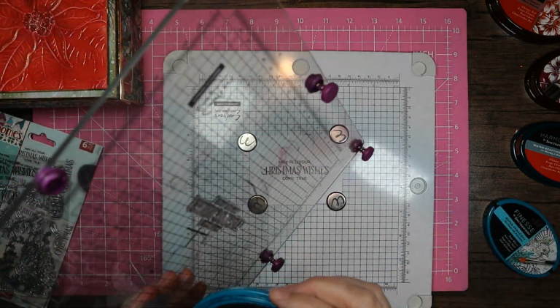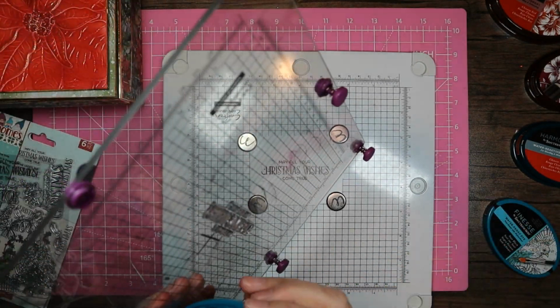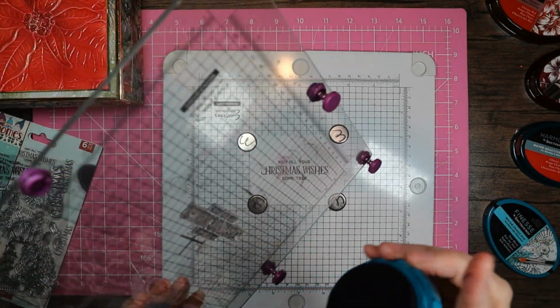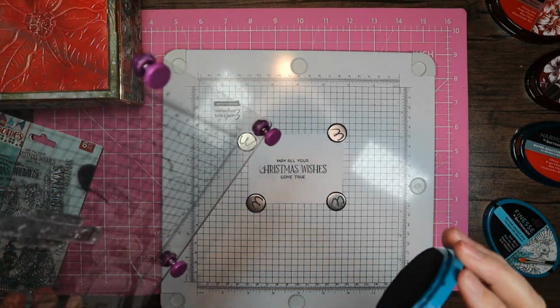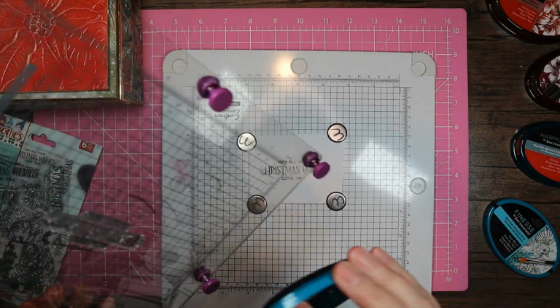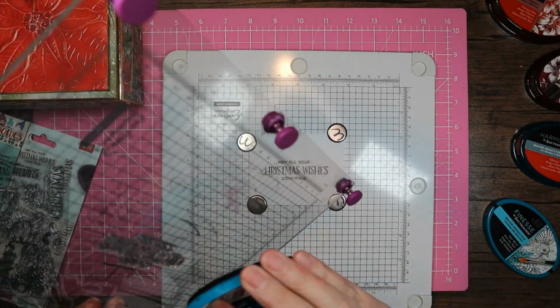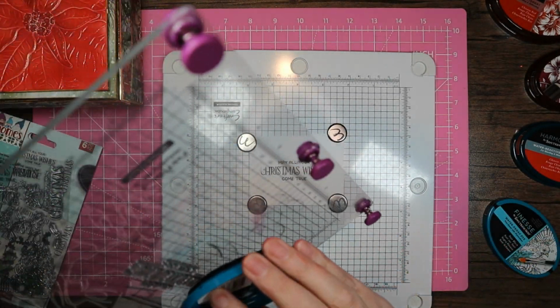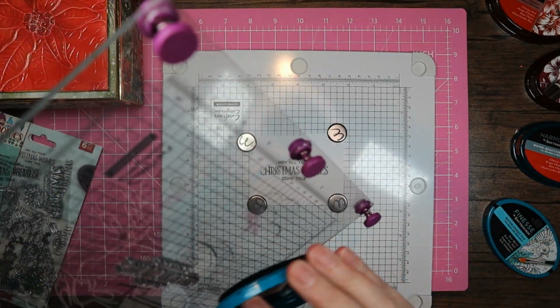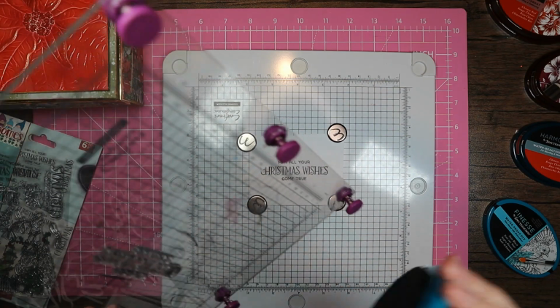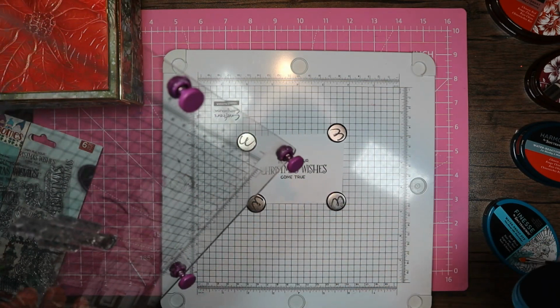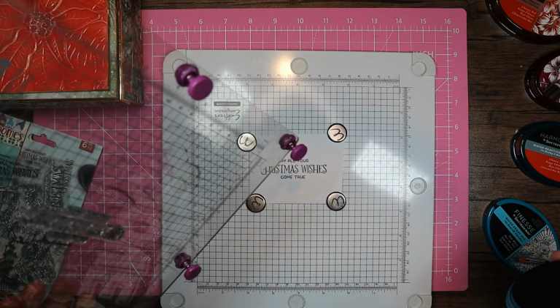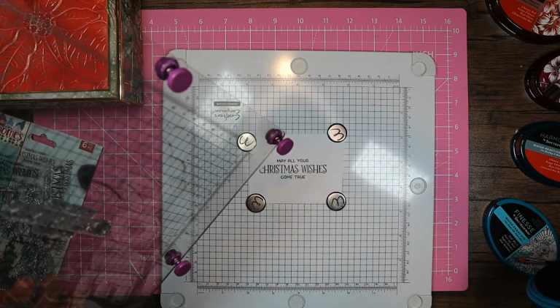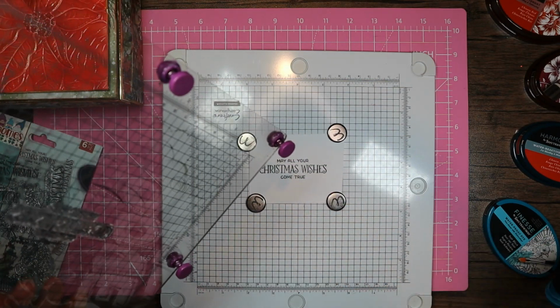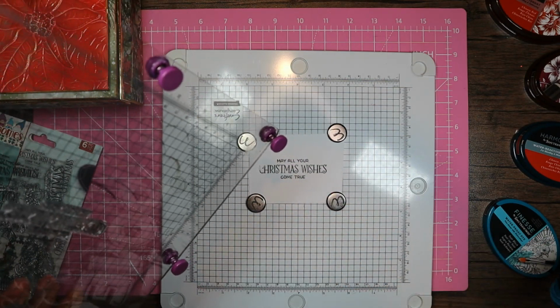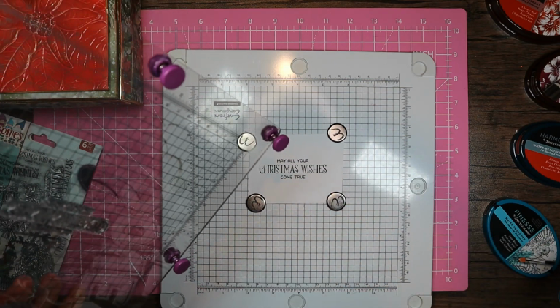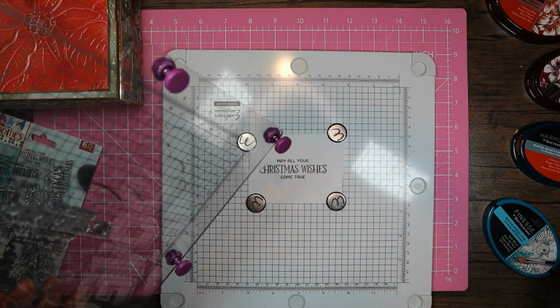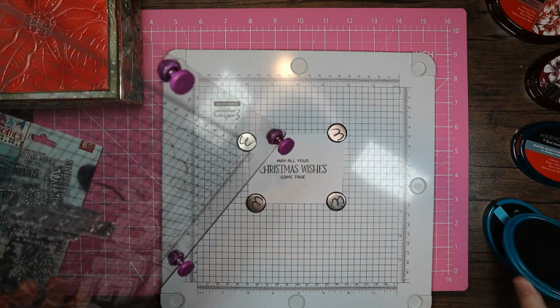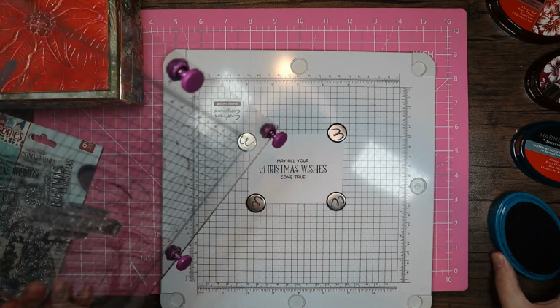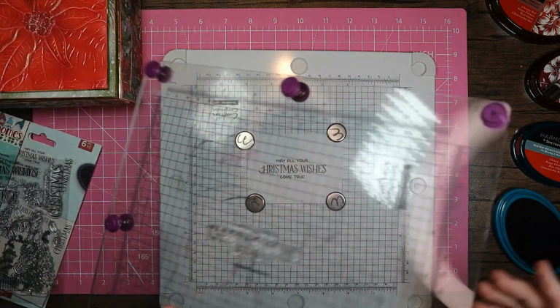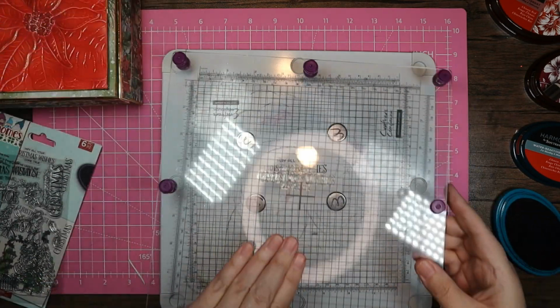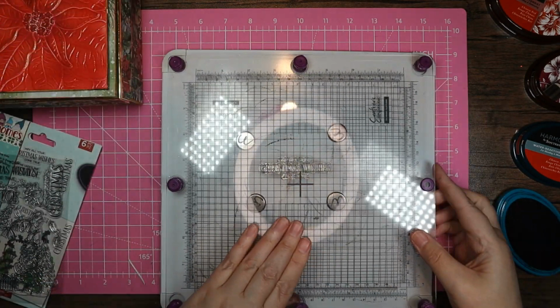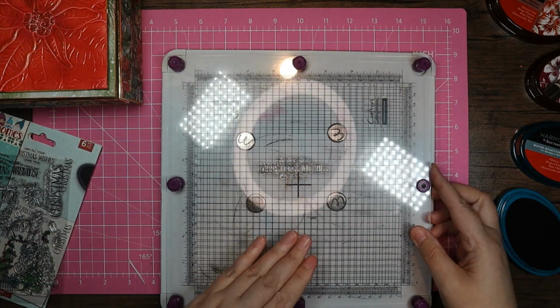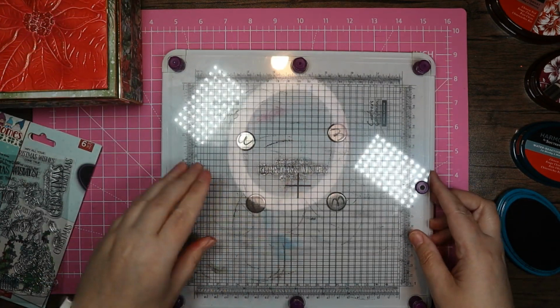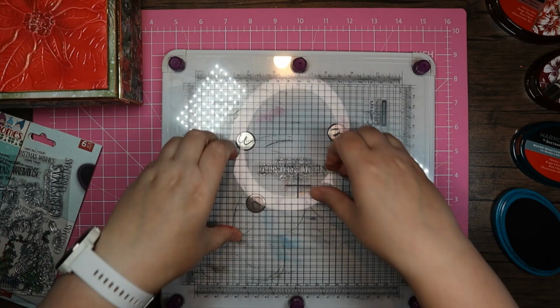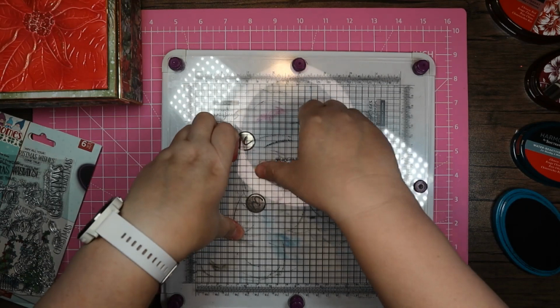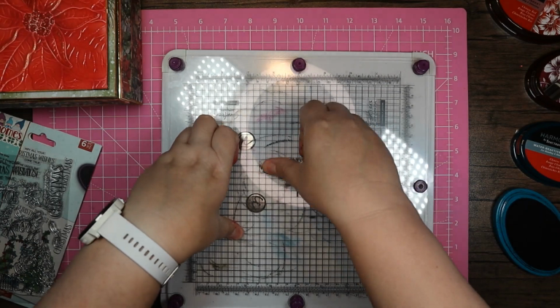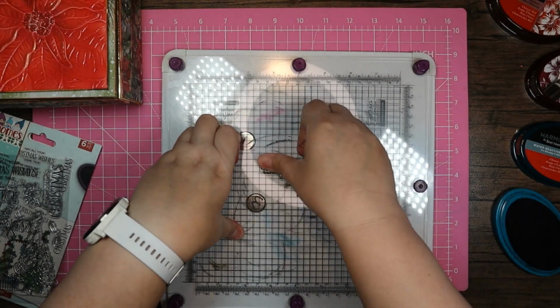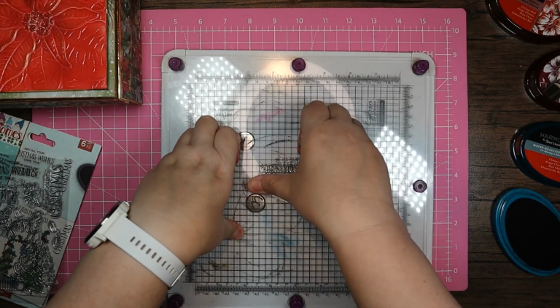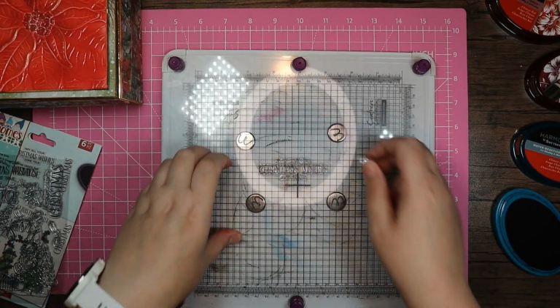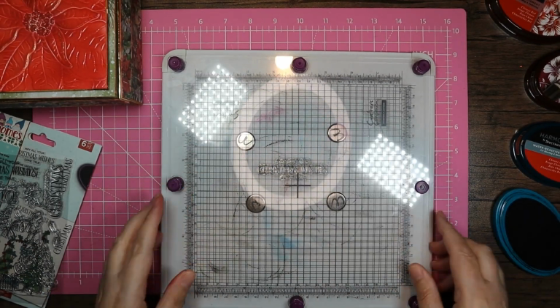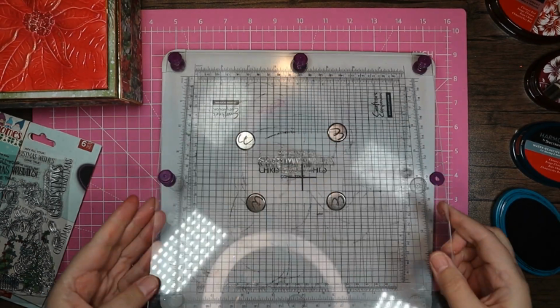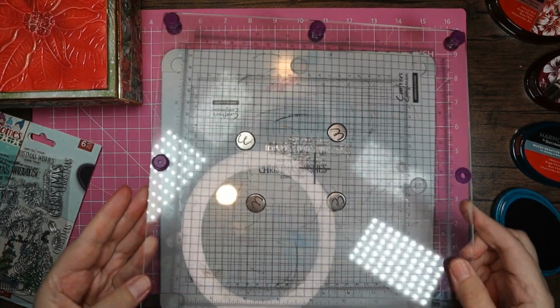Just a bit missing on the C — let me see. I might have to do it again. It looks like there's something on the stamp.